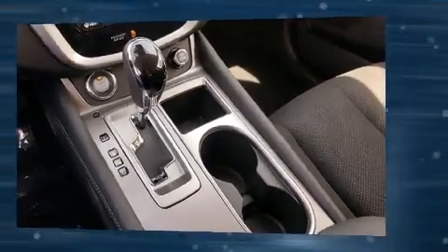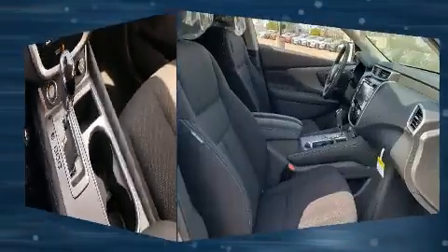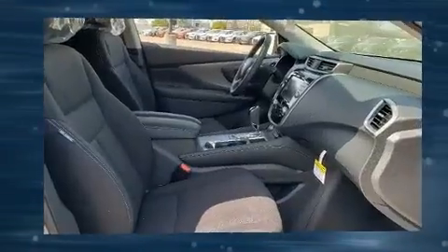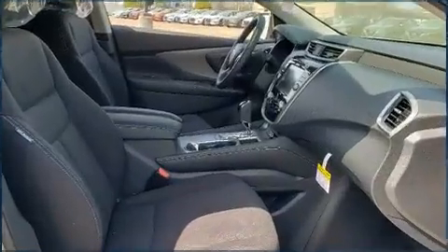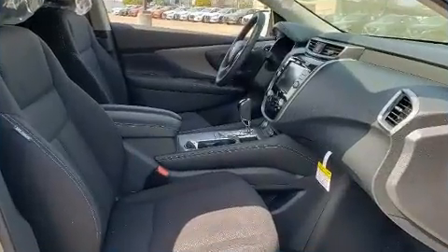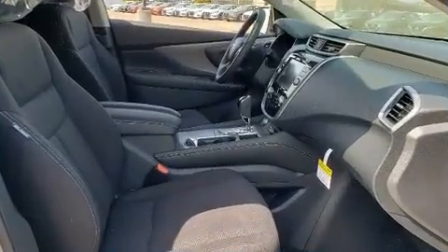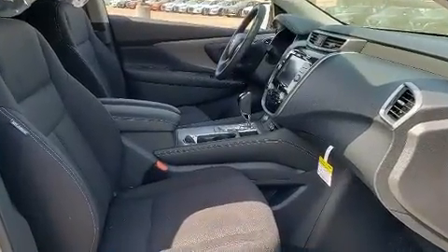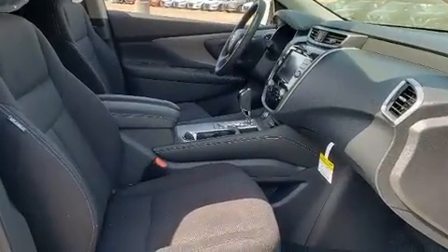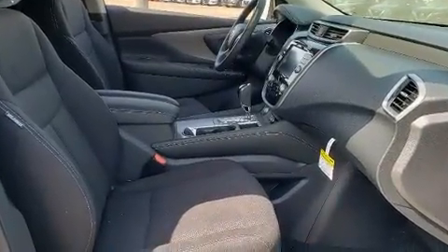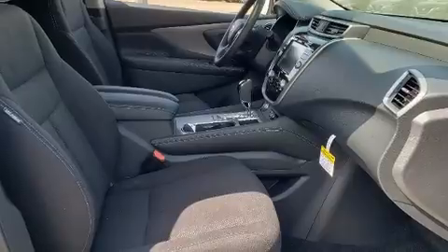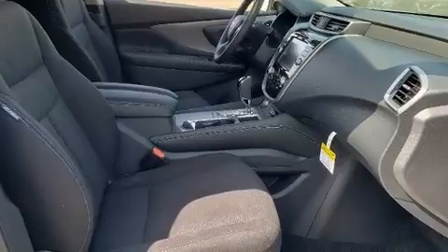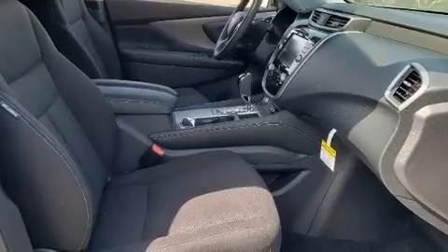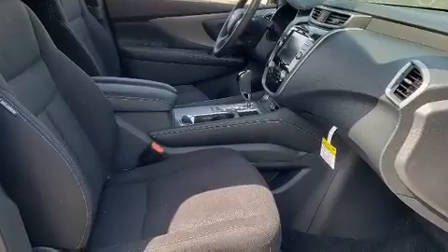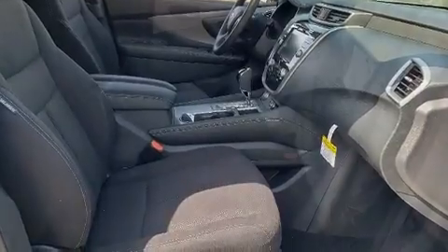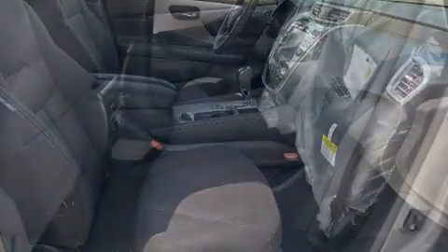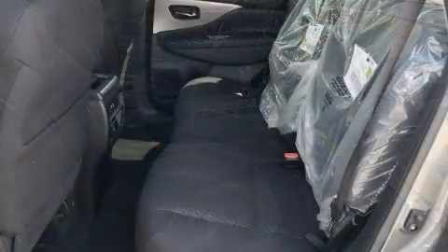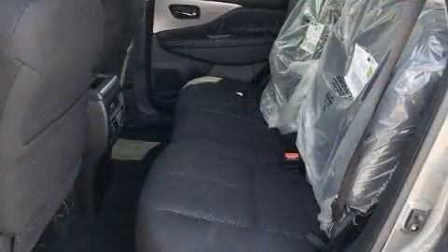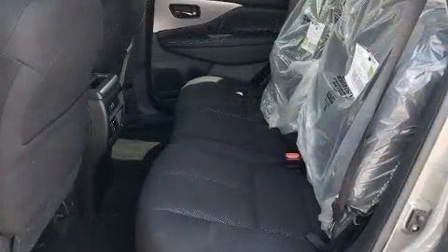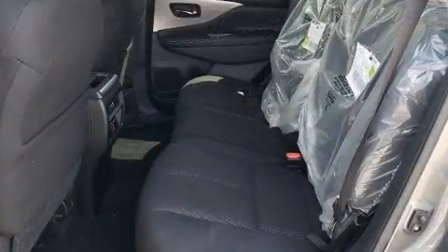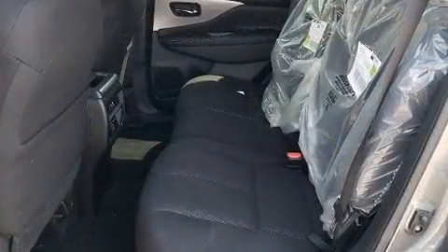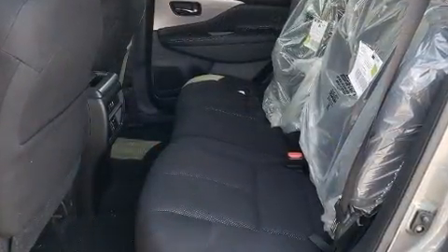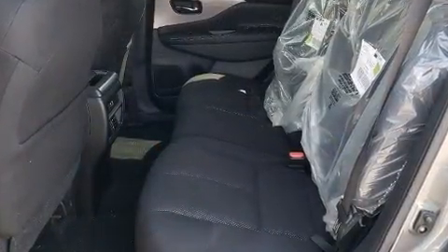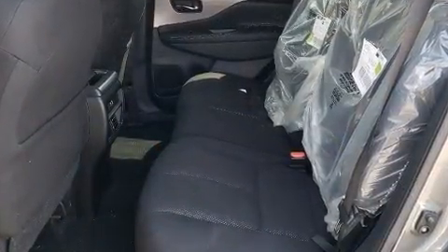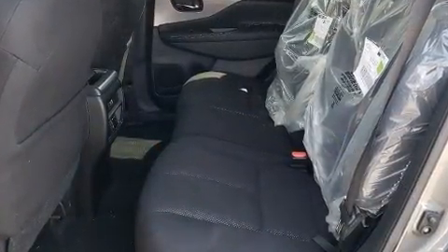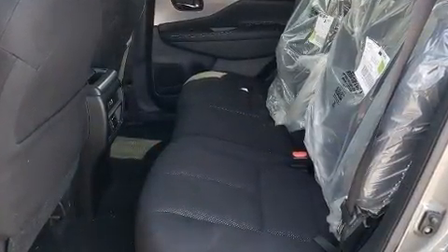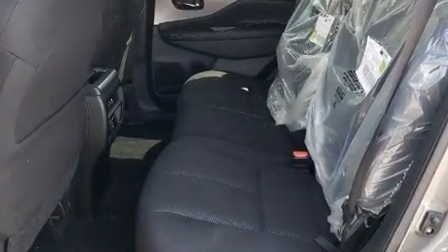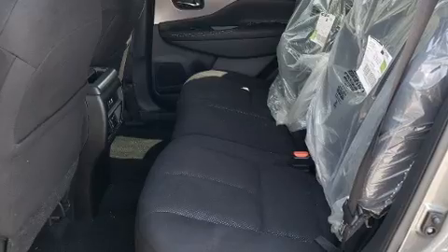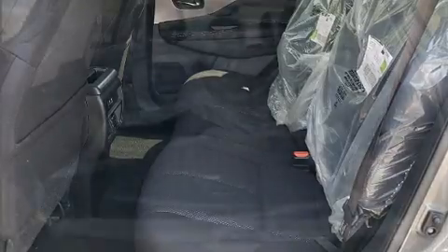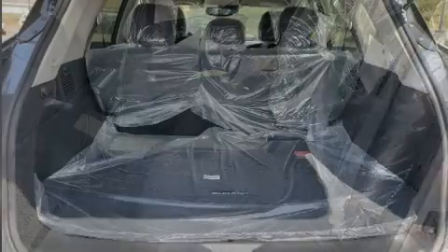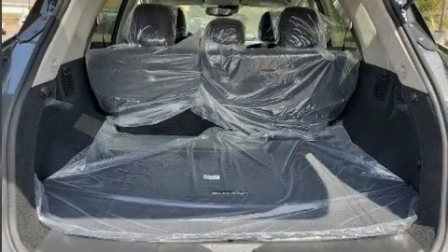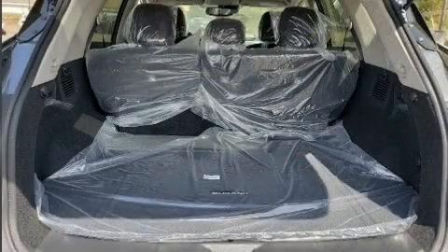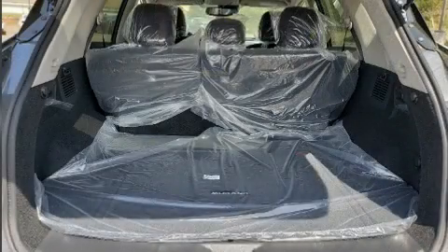Audio features include a CD player with MP3 capability, steering wheel-mounted audio controls, and six speakers, providing excellent sound throughout the cabin.